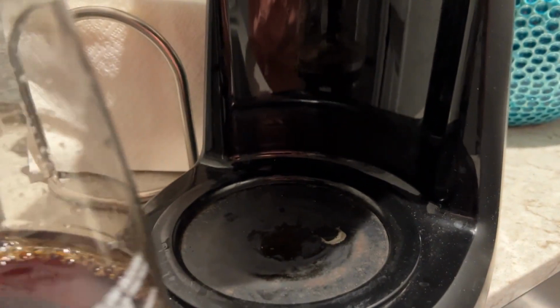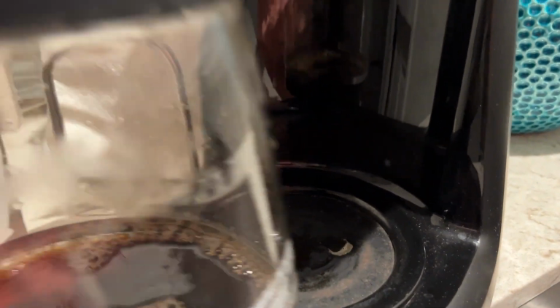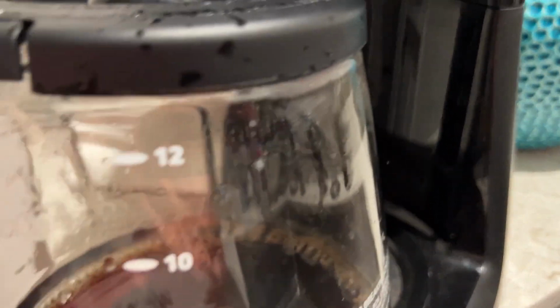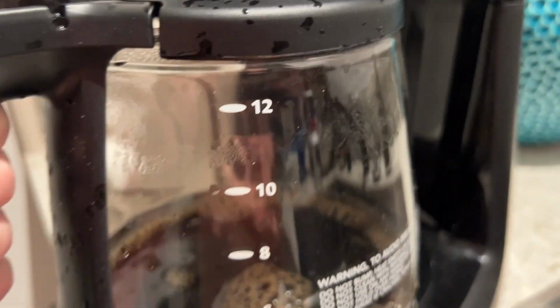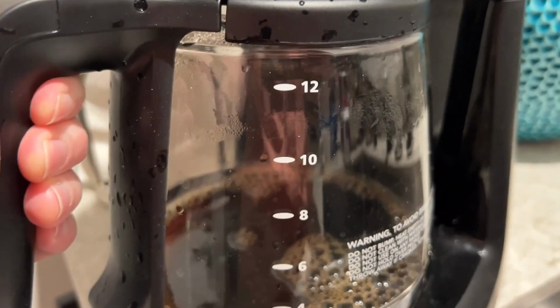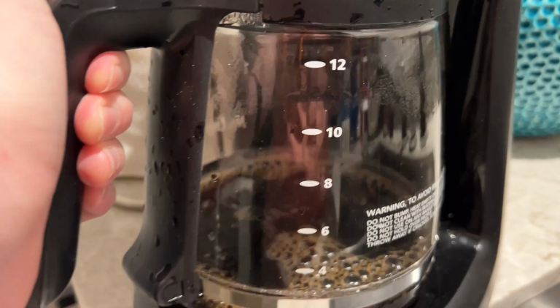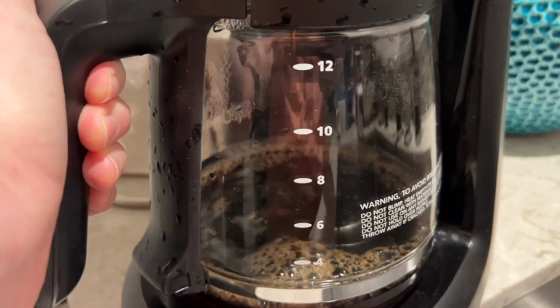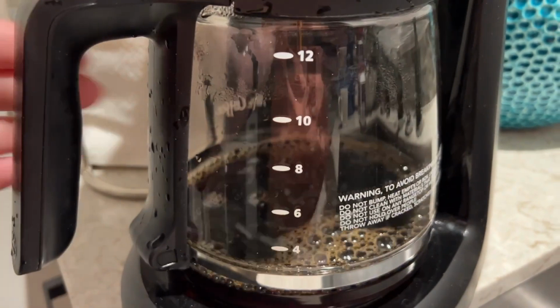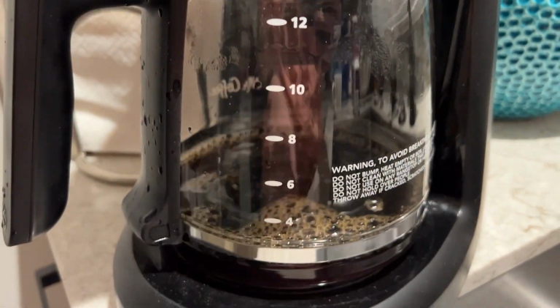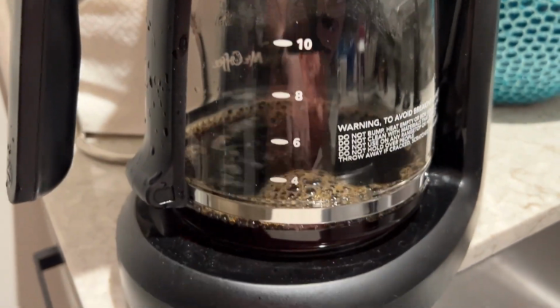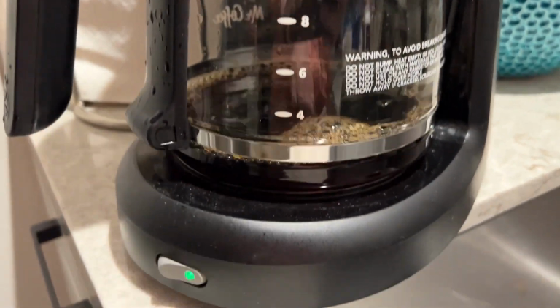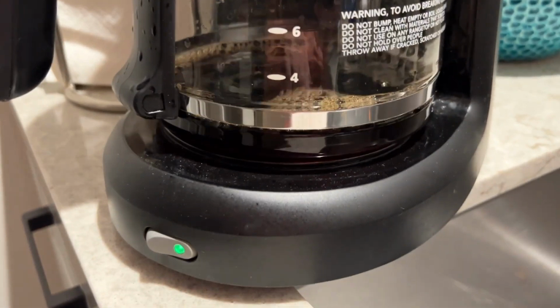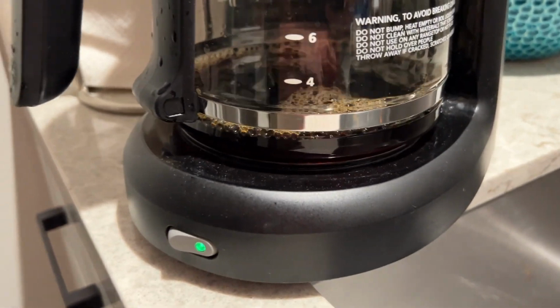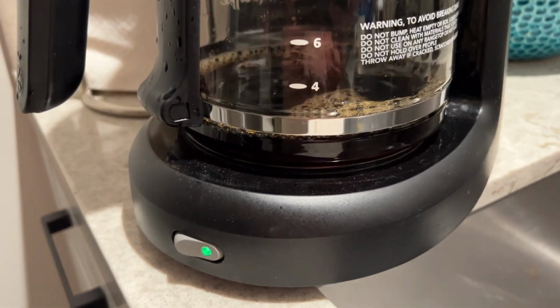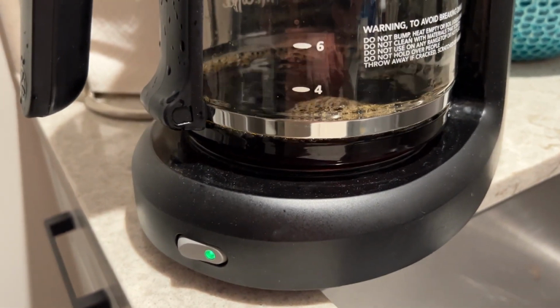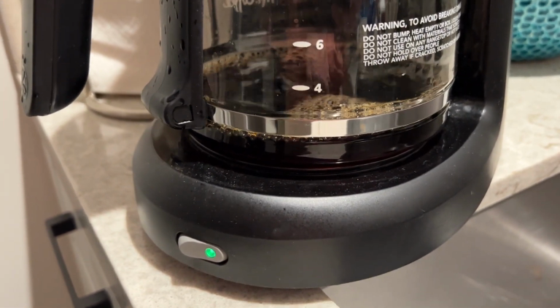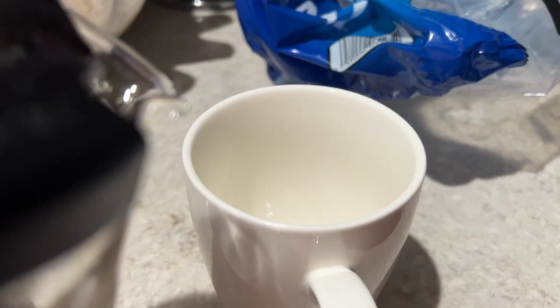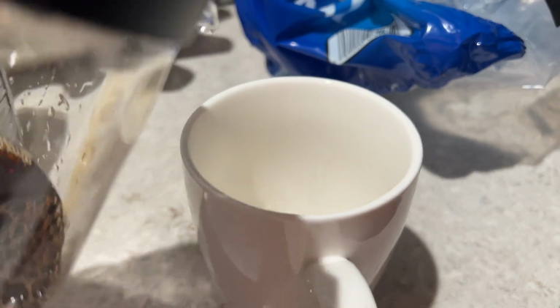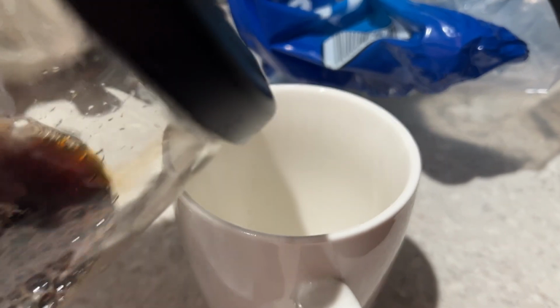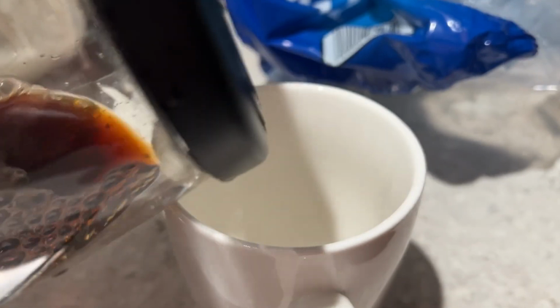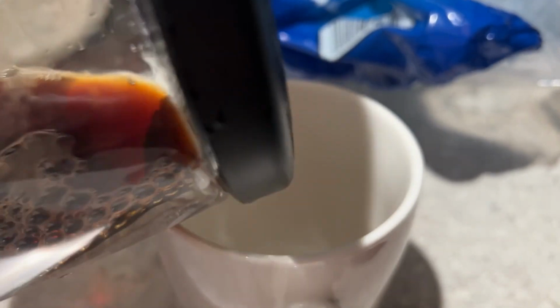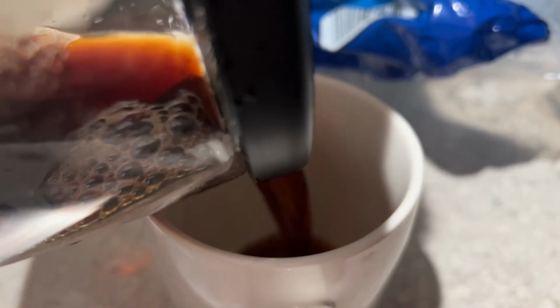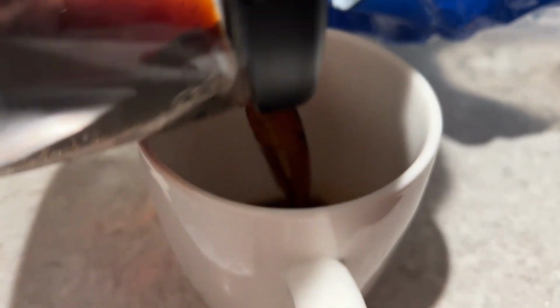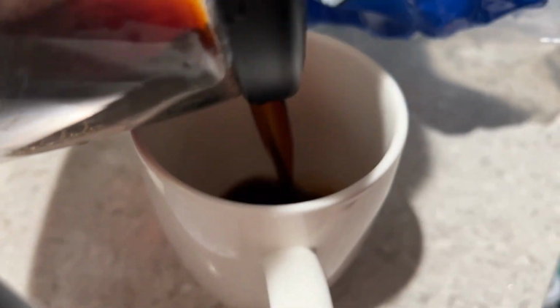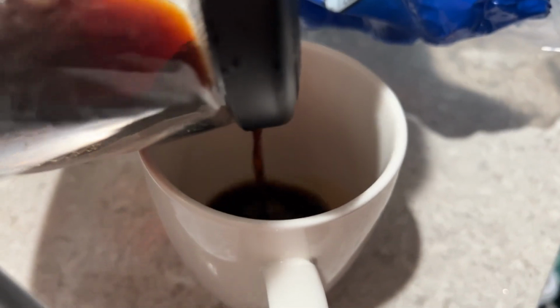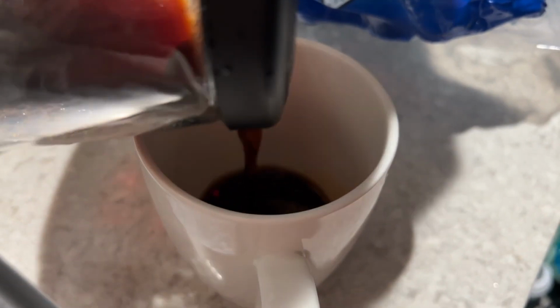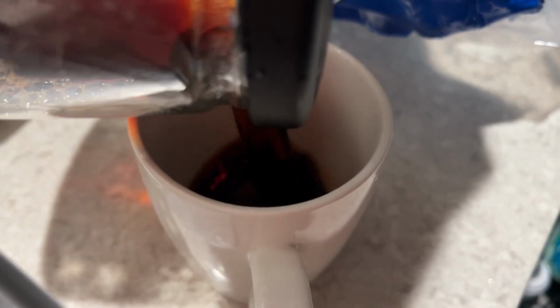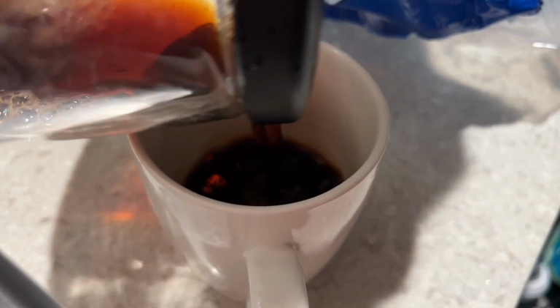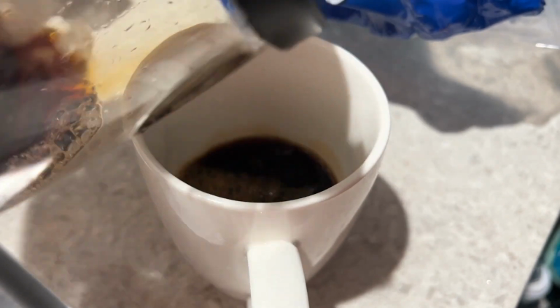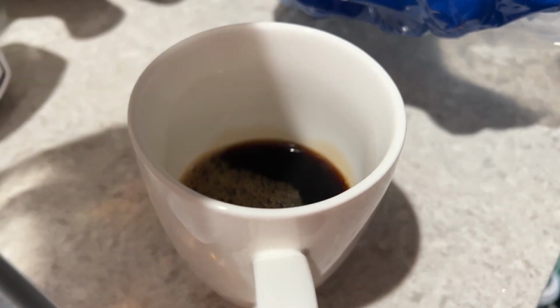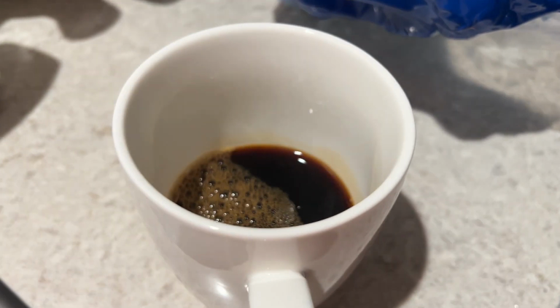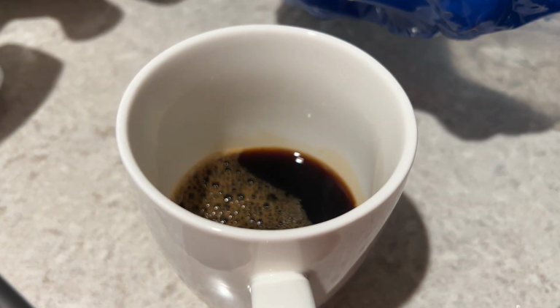Otherwise, just basic stuff. My only complaint is that it doesn't really have an auto shutoff, so you do have to remember to turn that switch off. But overall, really great coffee and just the simplest coffee maker if you're looking for something really, really basic.